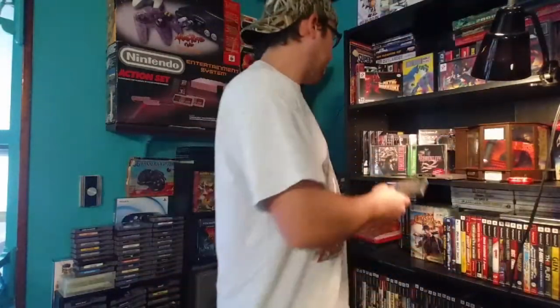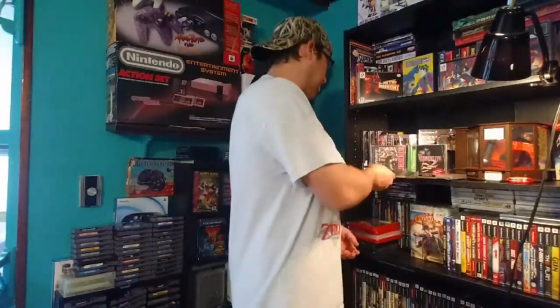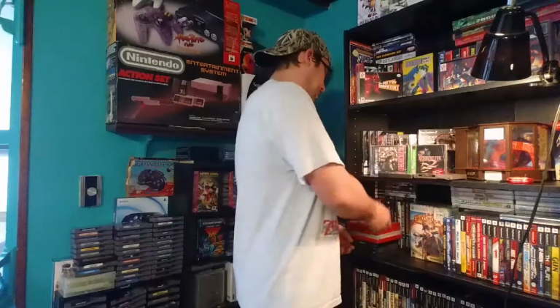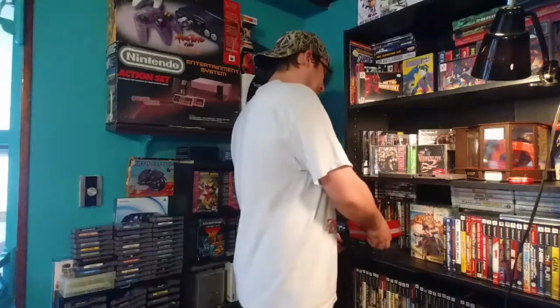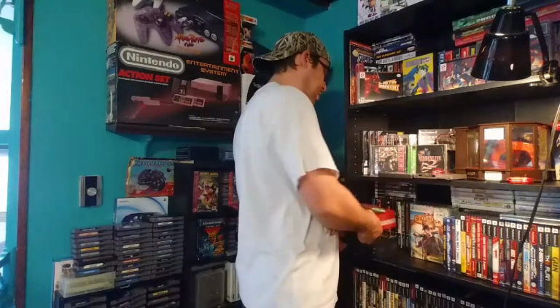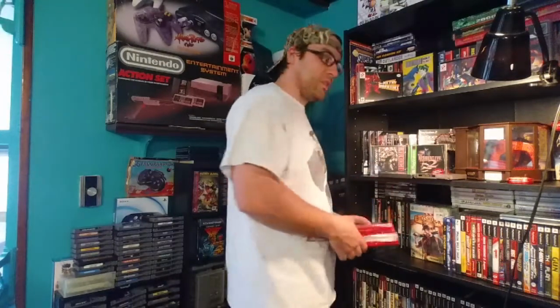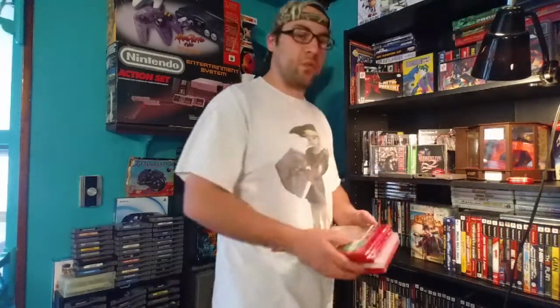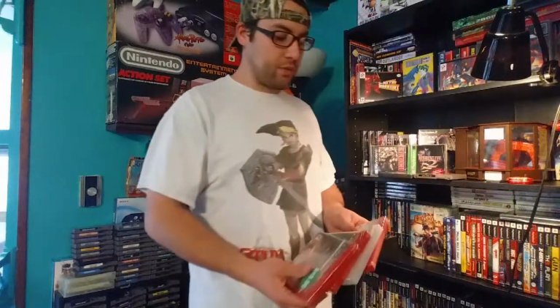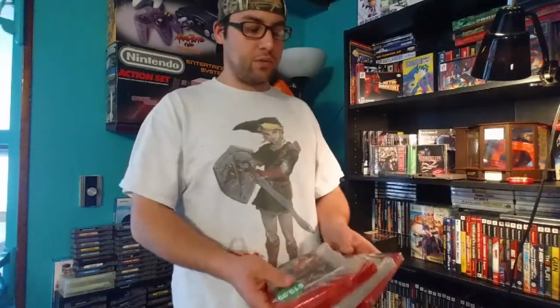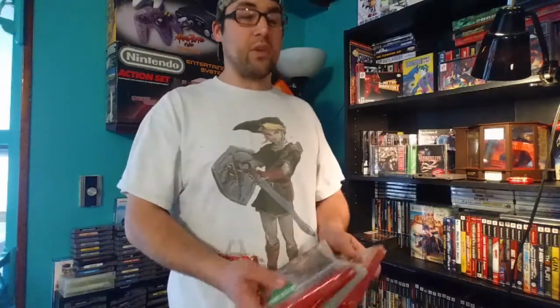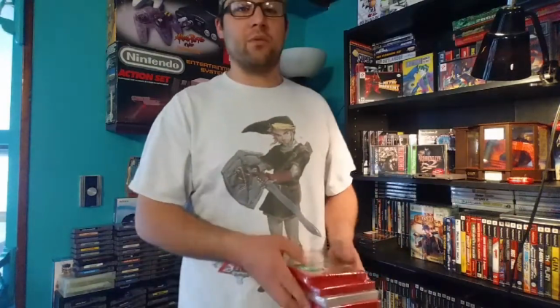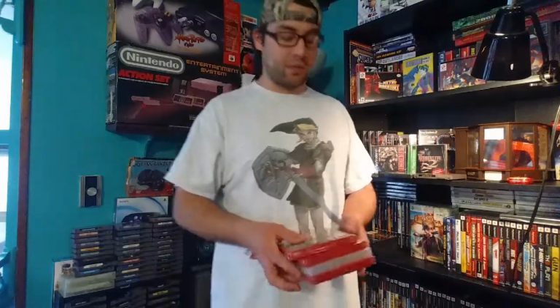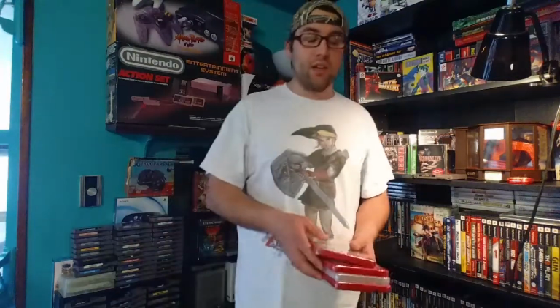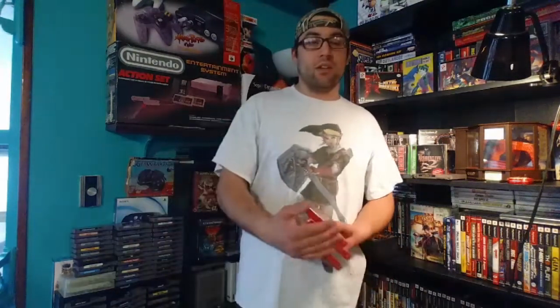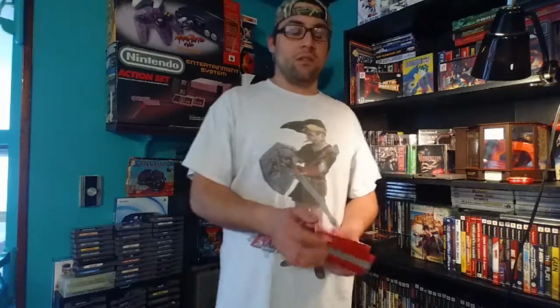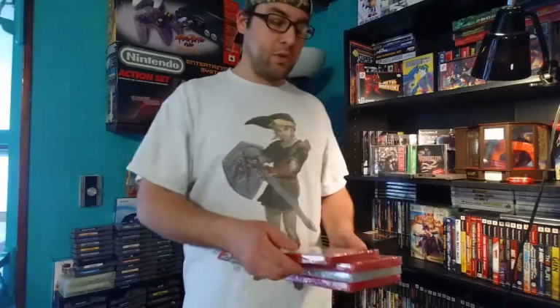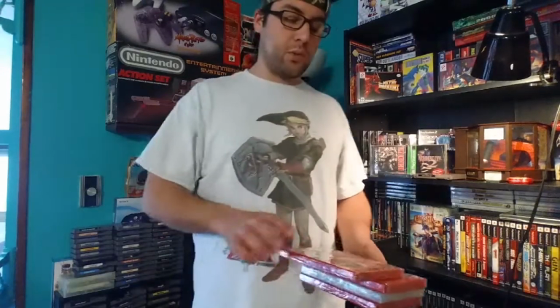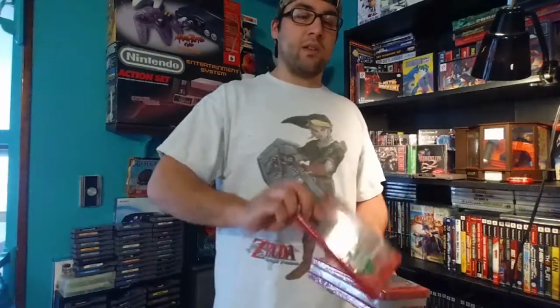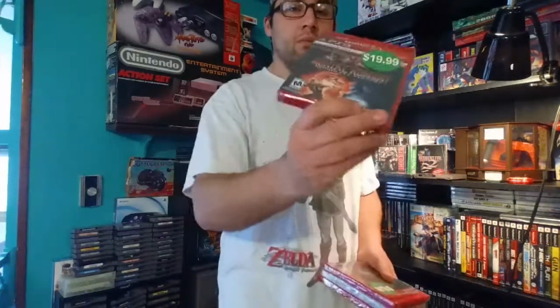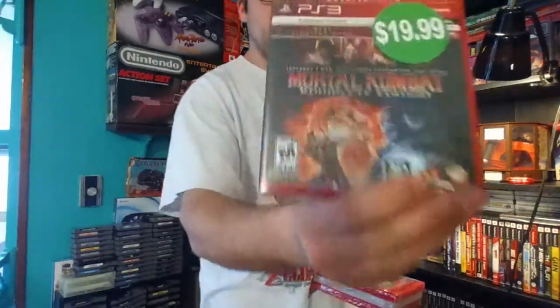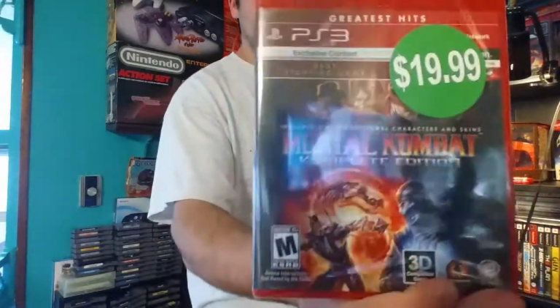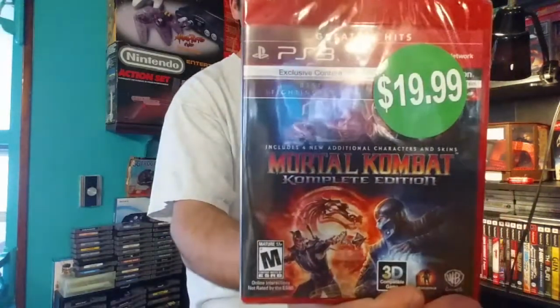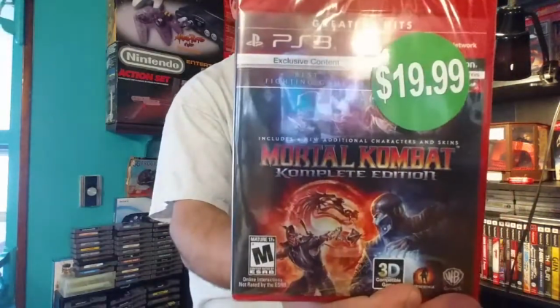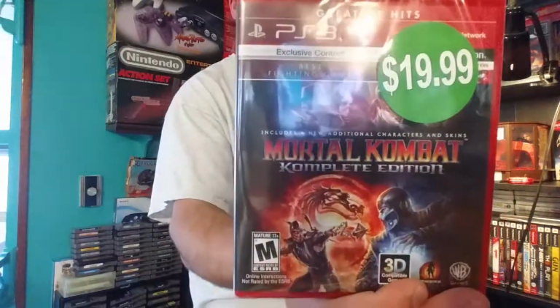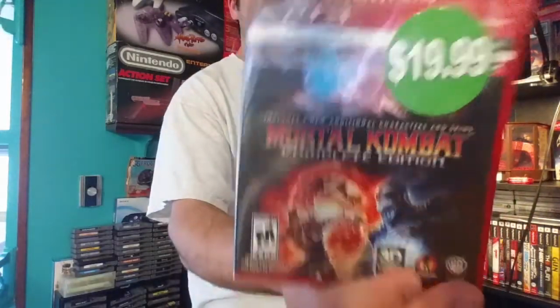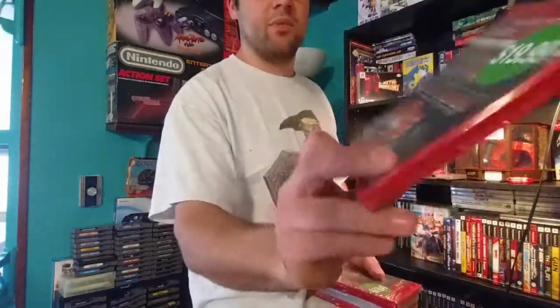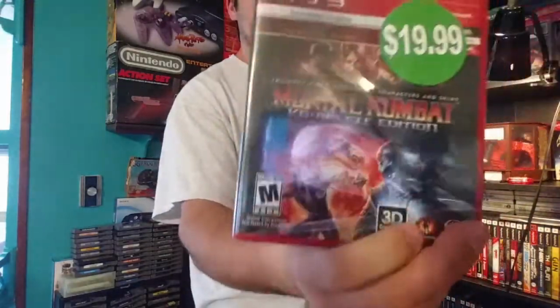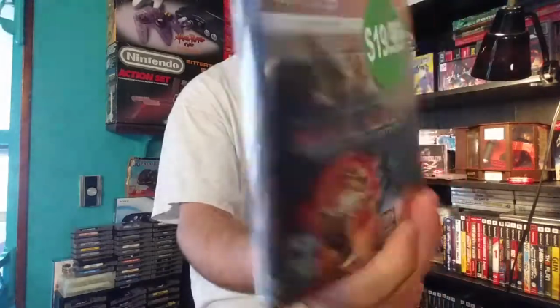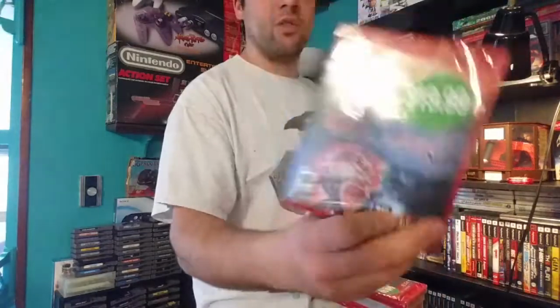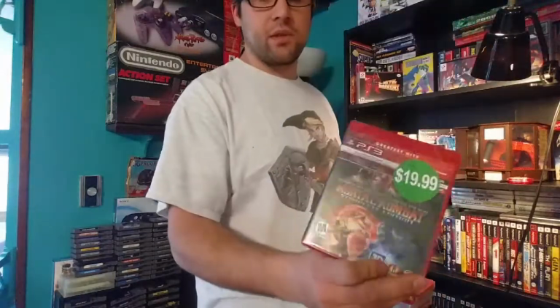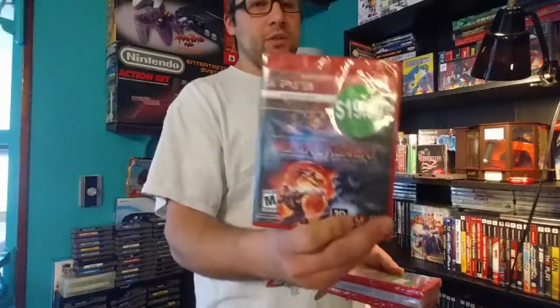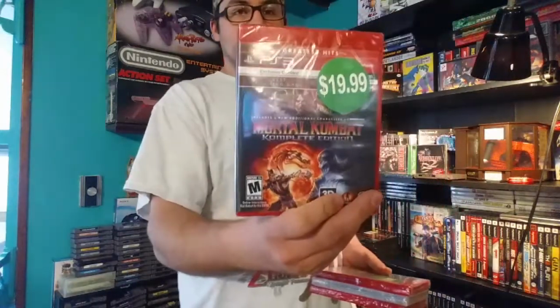You'll also be able to choose one of these four games. You'll be able to choose between Mortal Kombat on the PS3 — it's the complete edition, it's sealed. All these games are brand new and sealed.